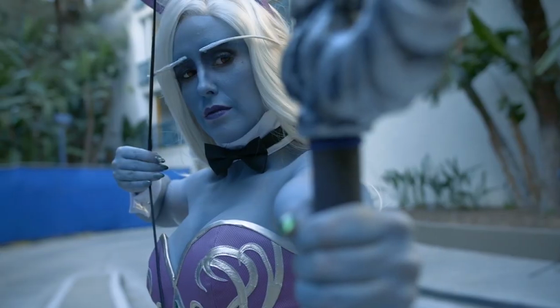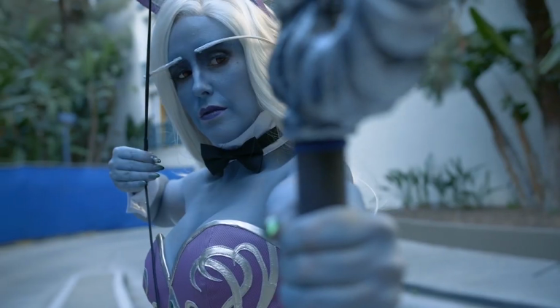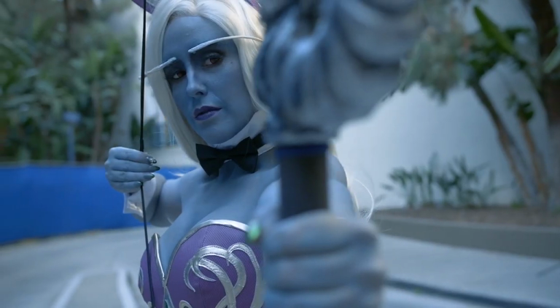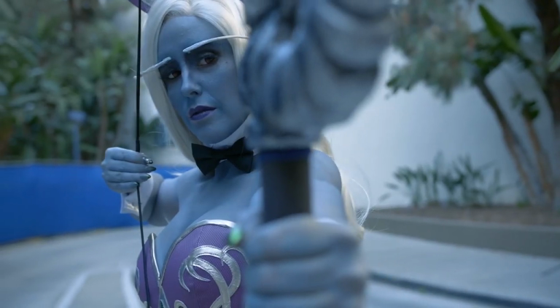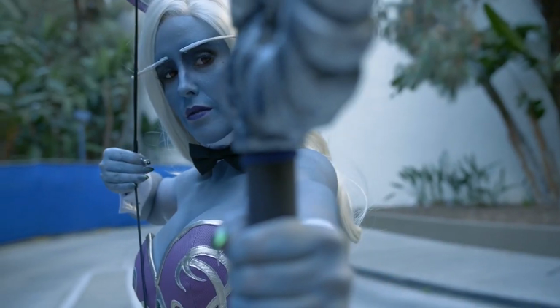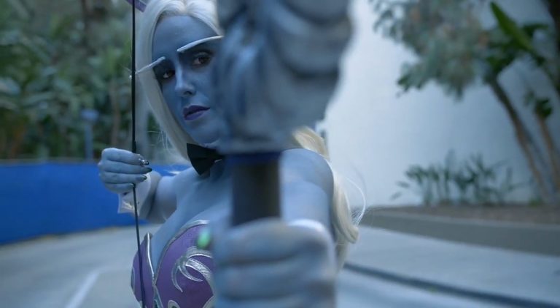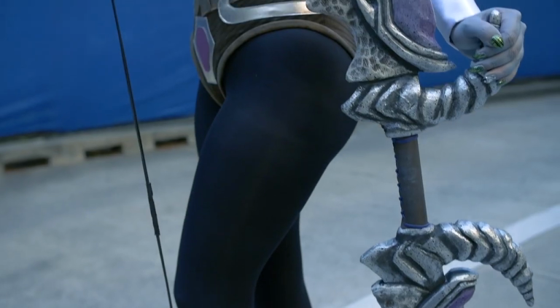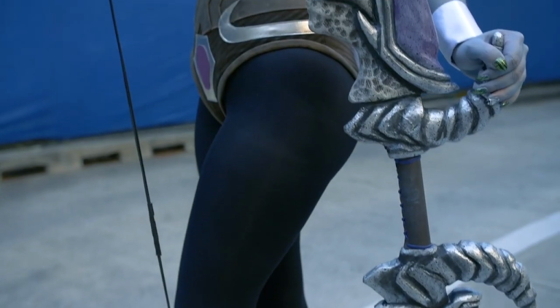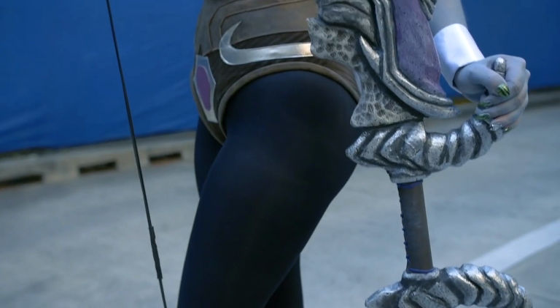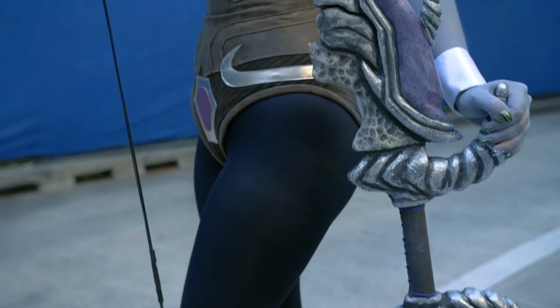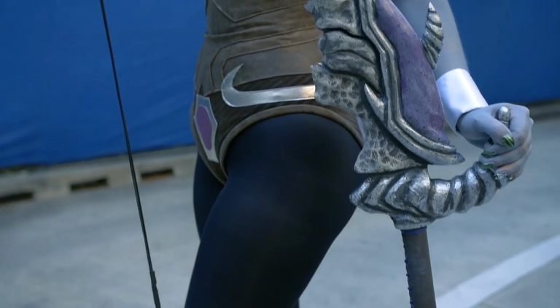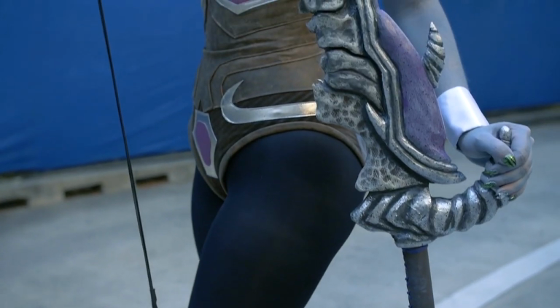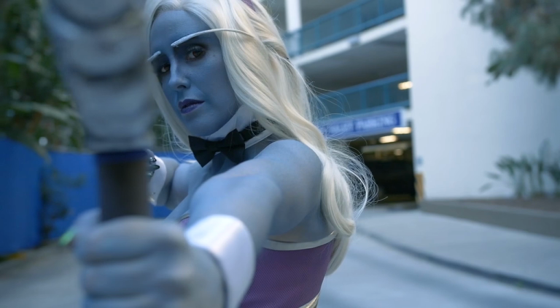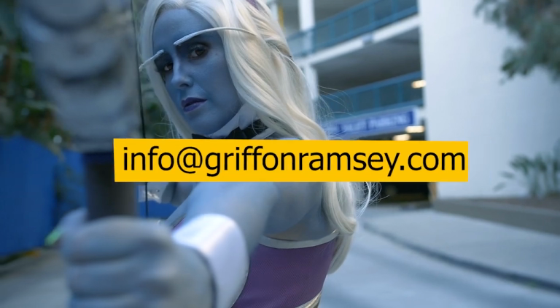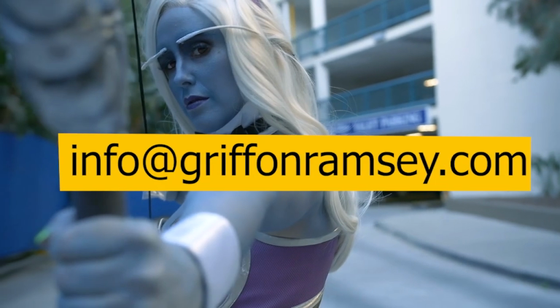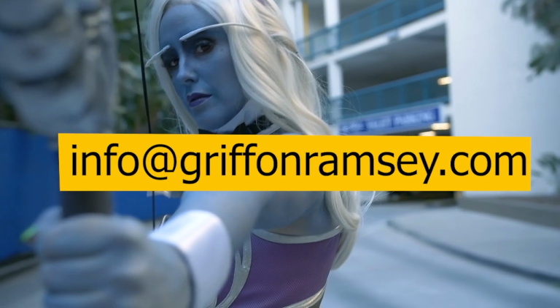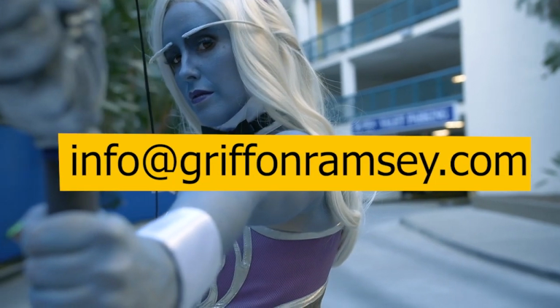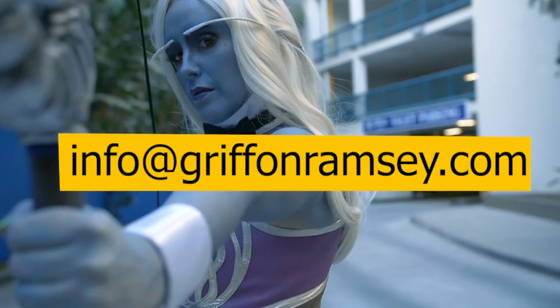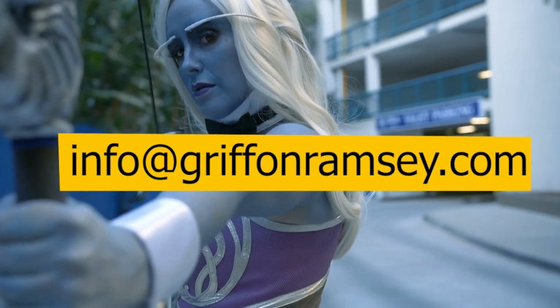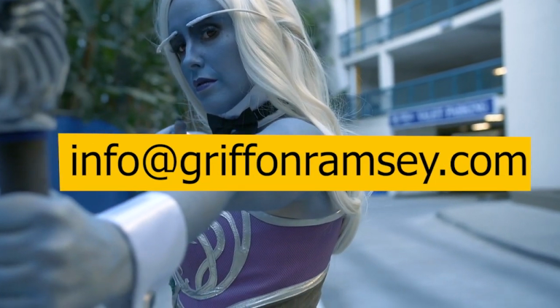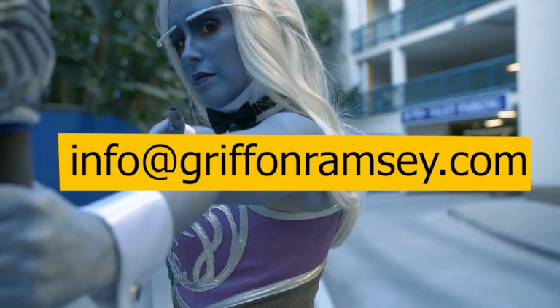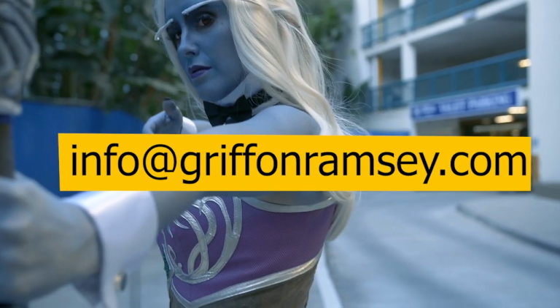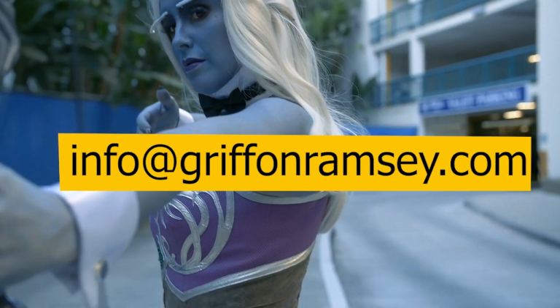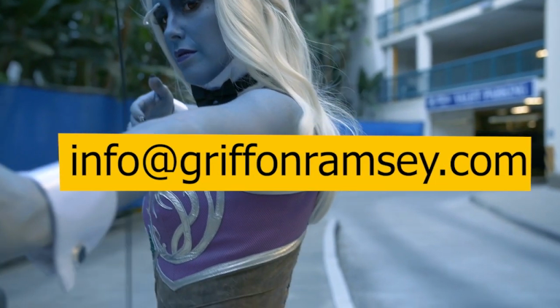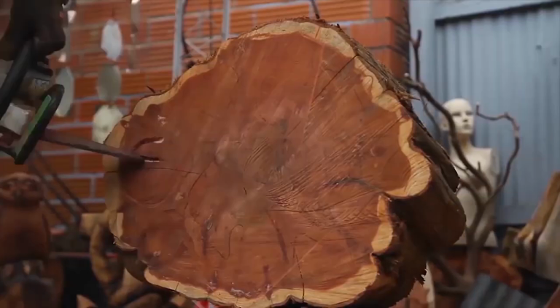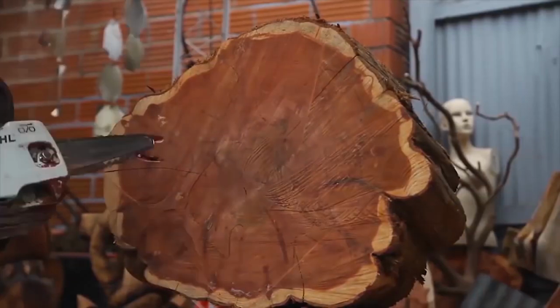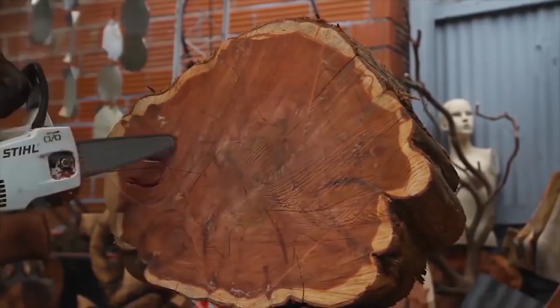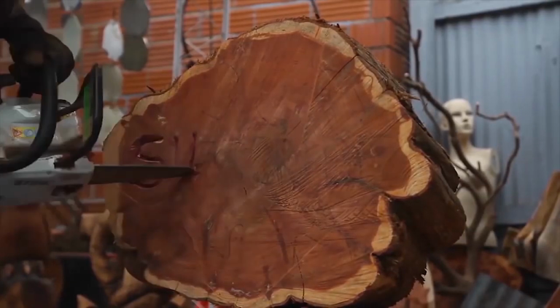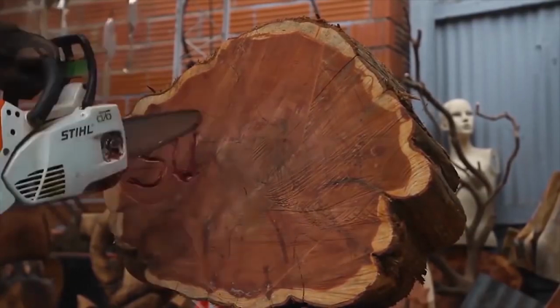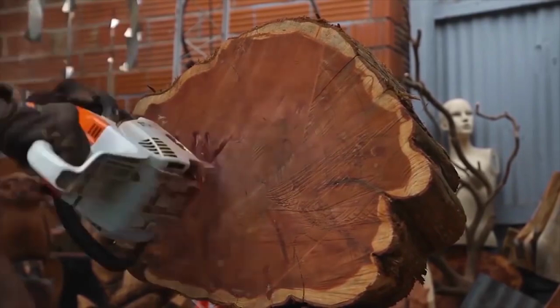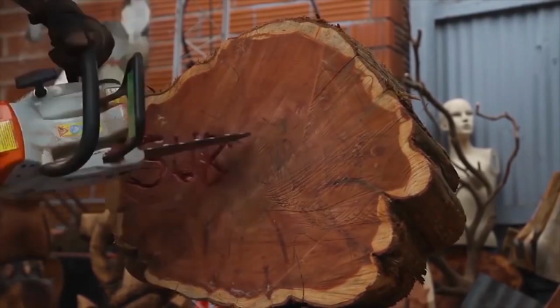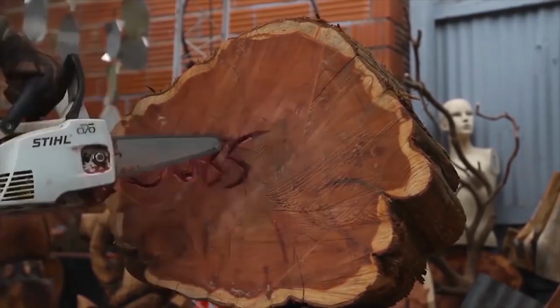If you're interested in commissioning a custom cosplay prop, send an email to info at griffinramsey.com. Subscribe now! Thank you for watching!